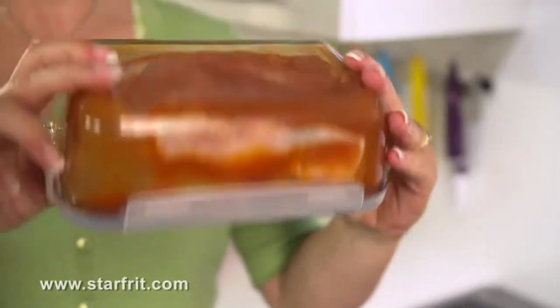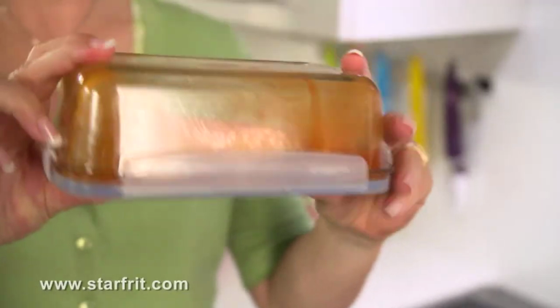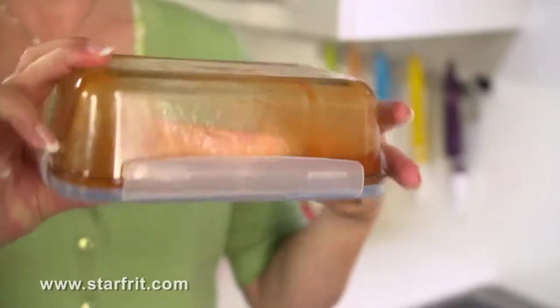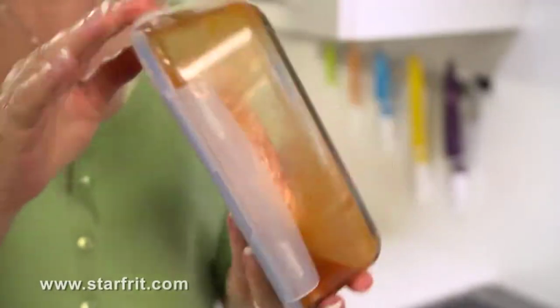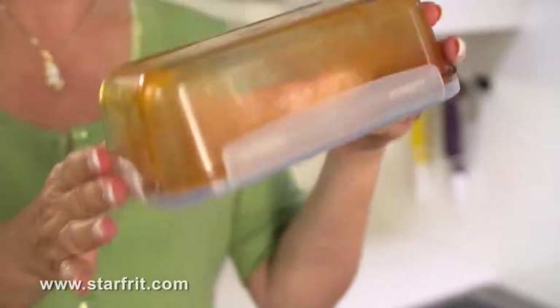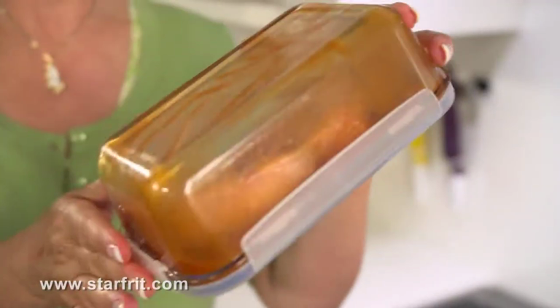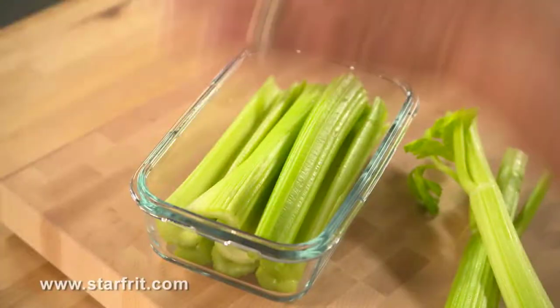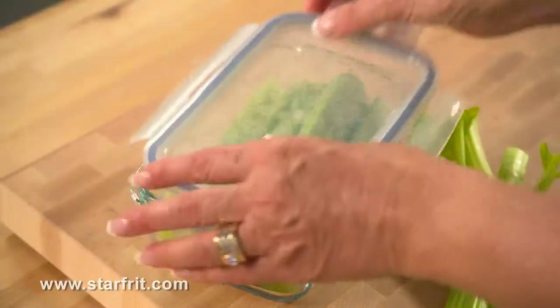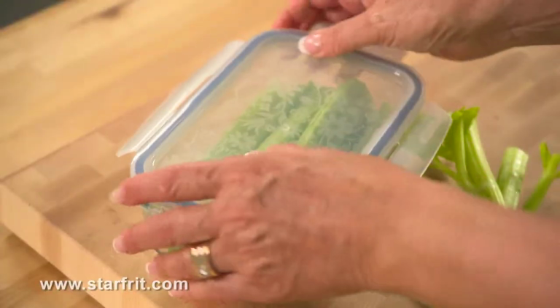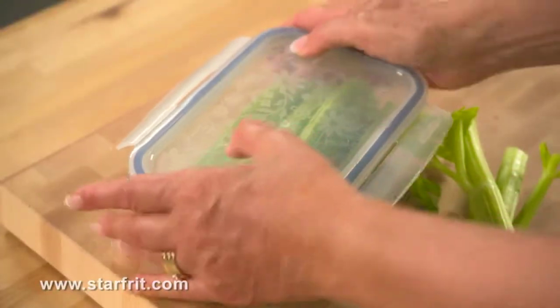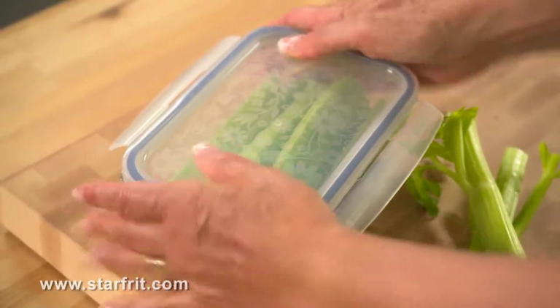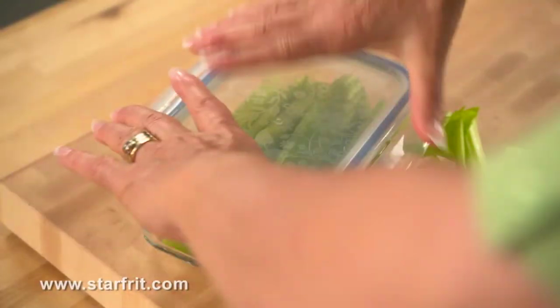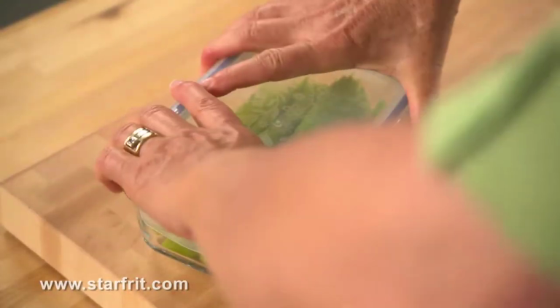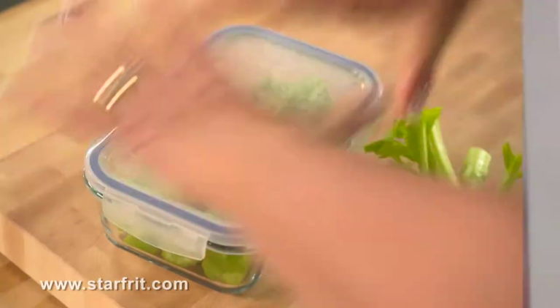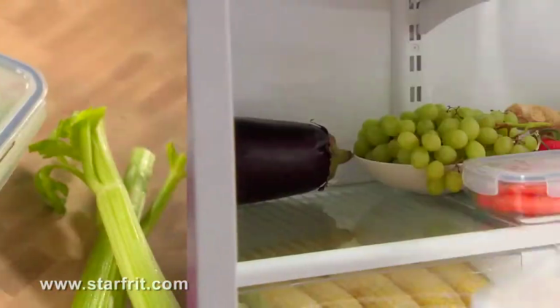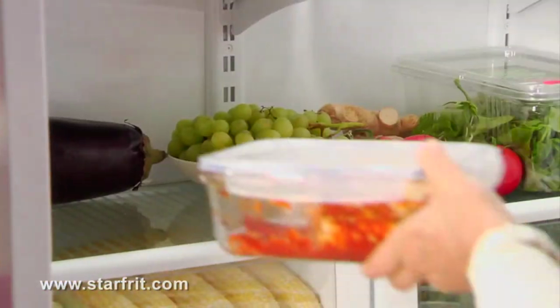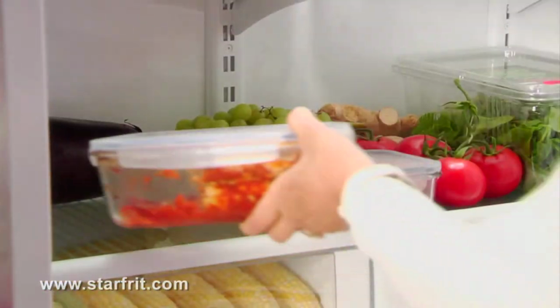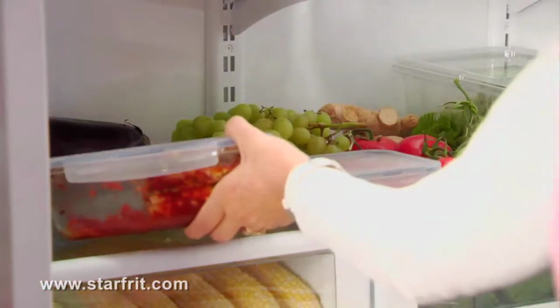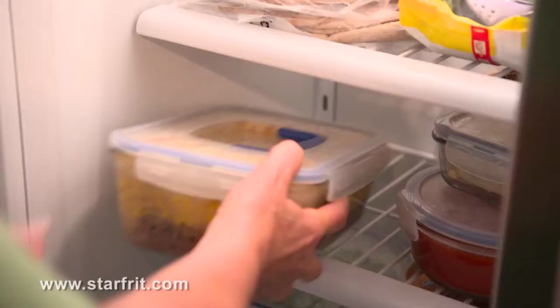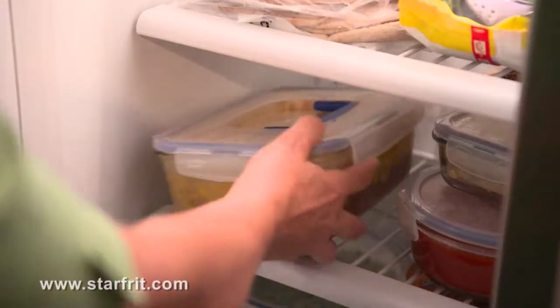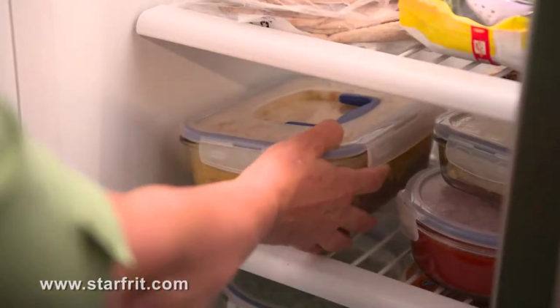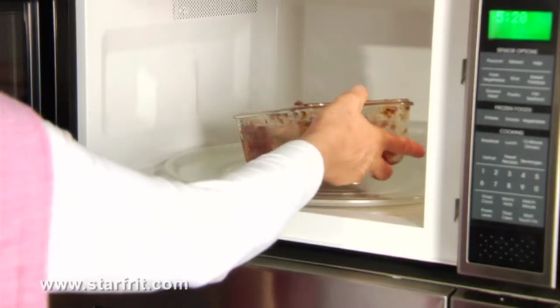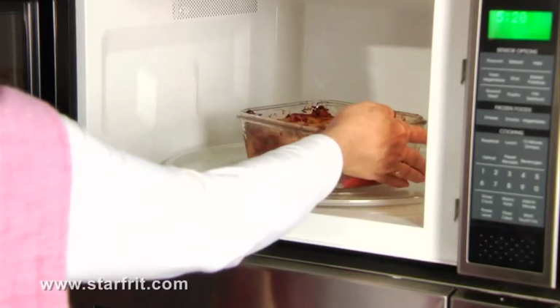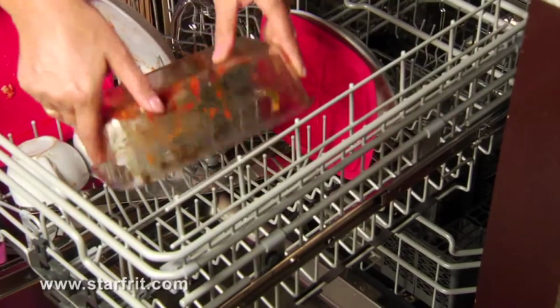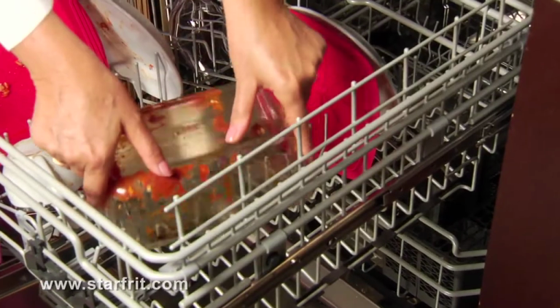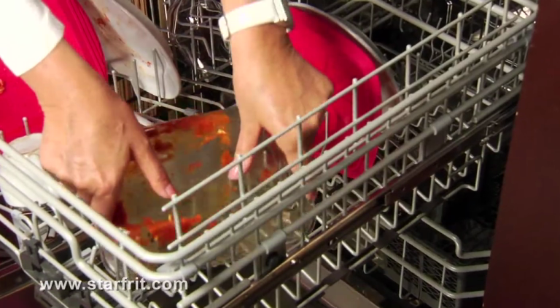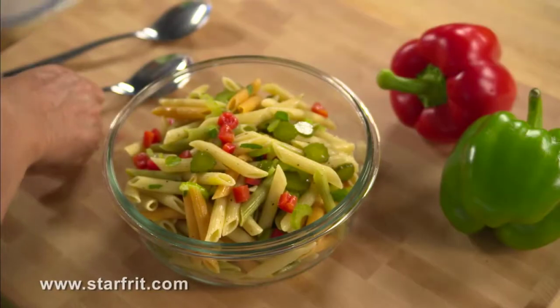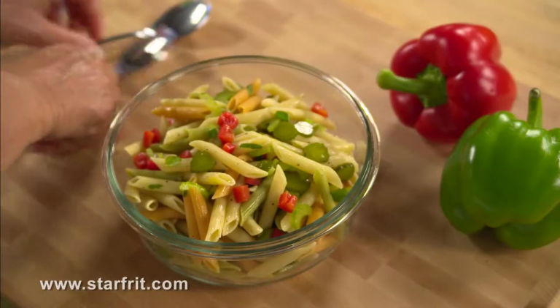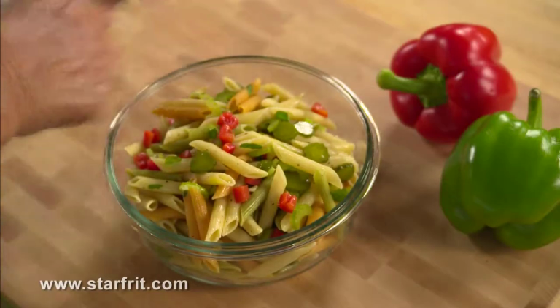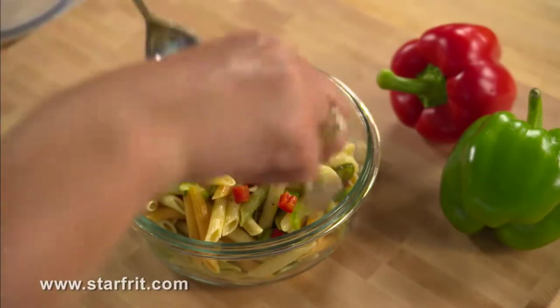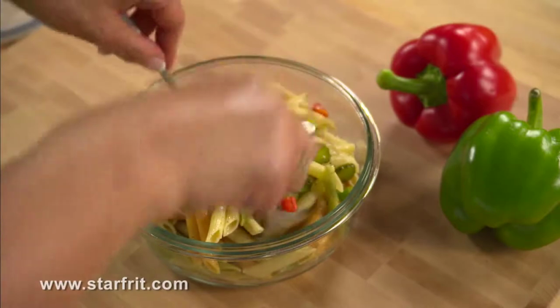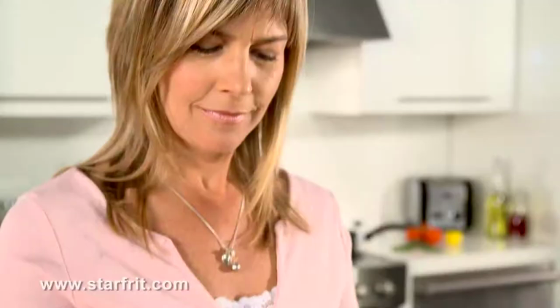They're 100% airtight, they don't ever spill, and they keep food fresher longer. Use them in the fridge, freezer, microwave, and dishwasher. Plus, they even look great as serving dishes.